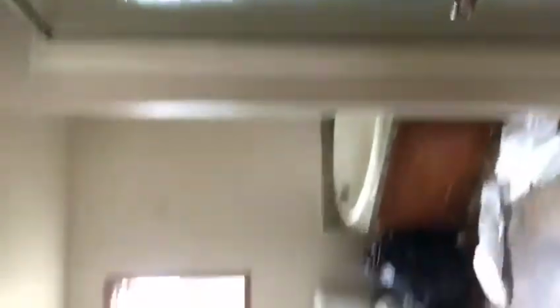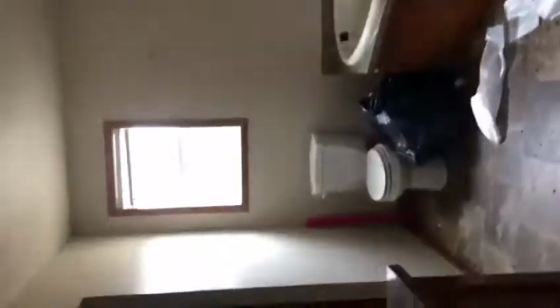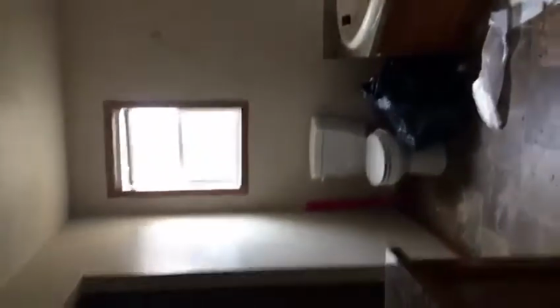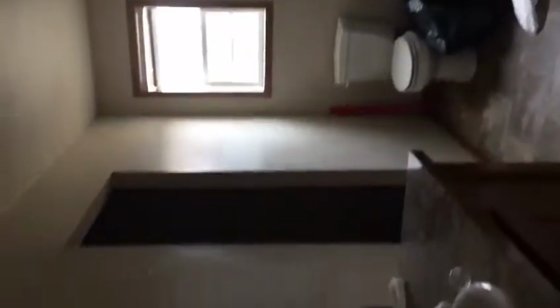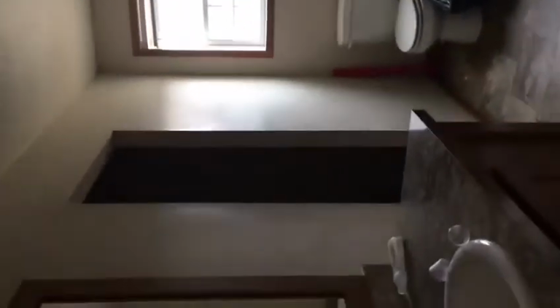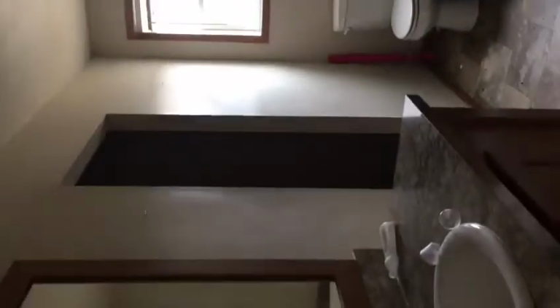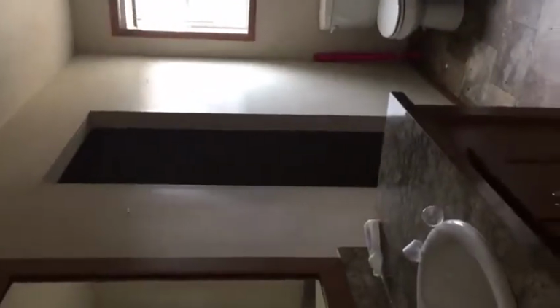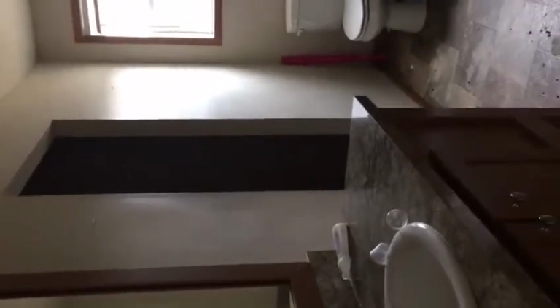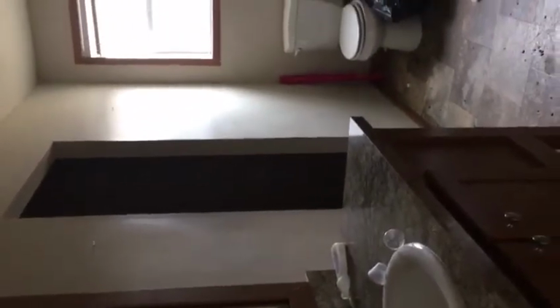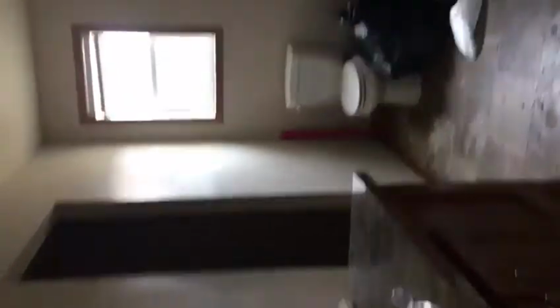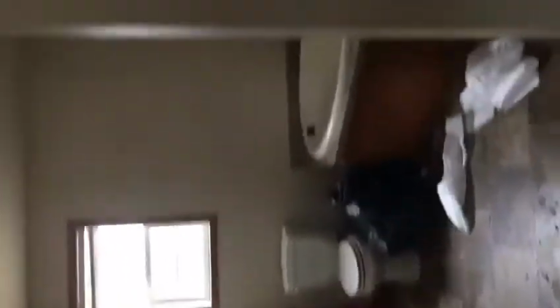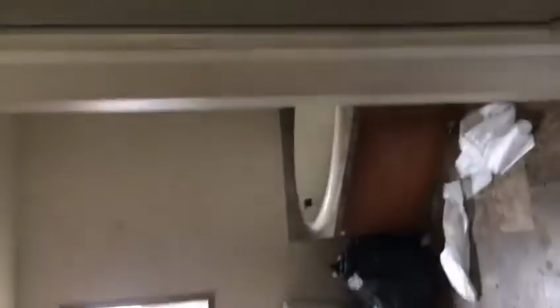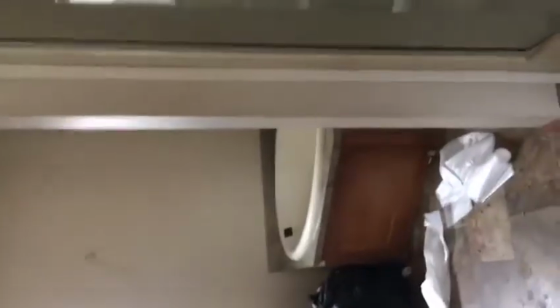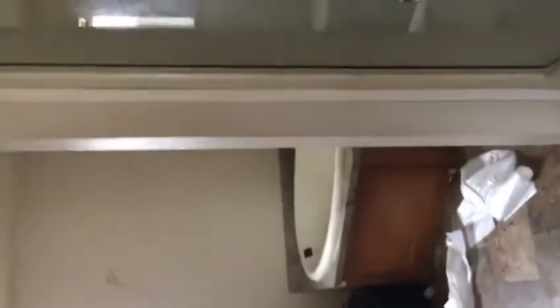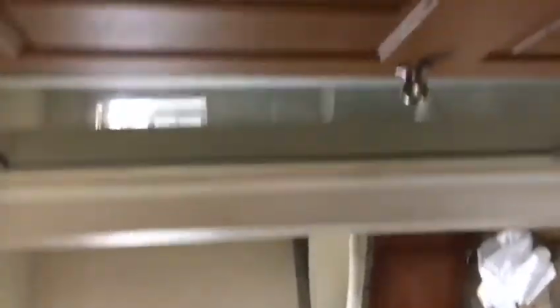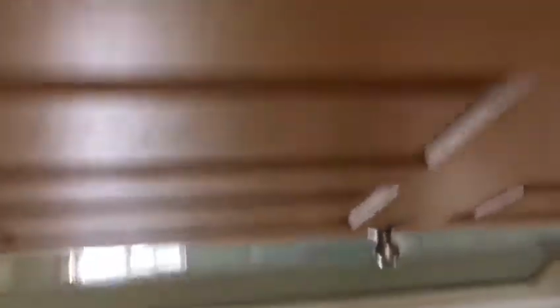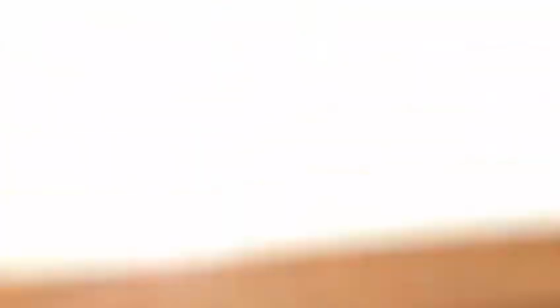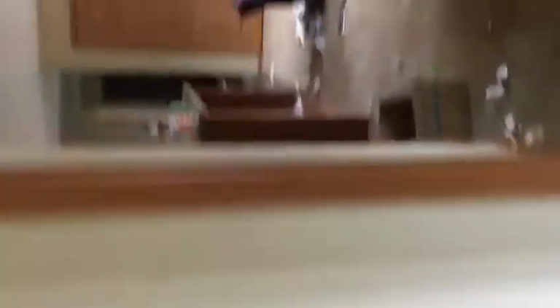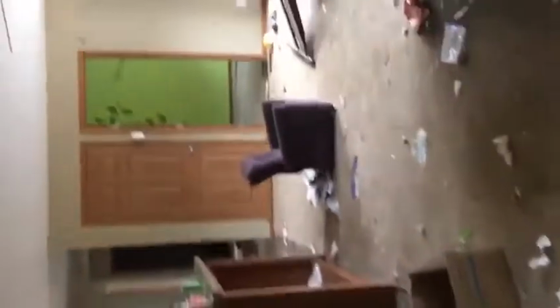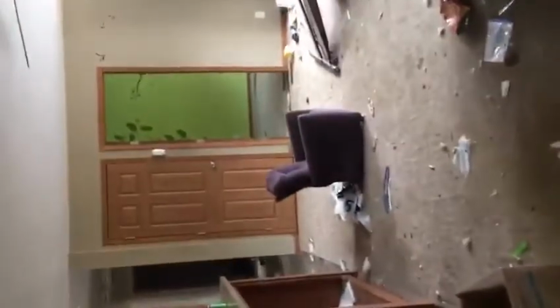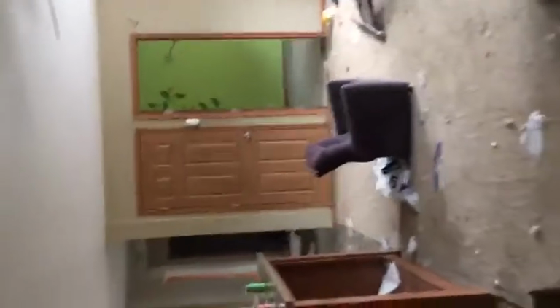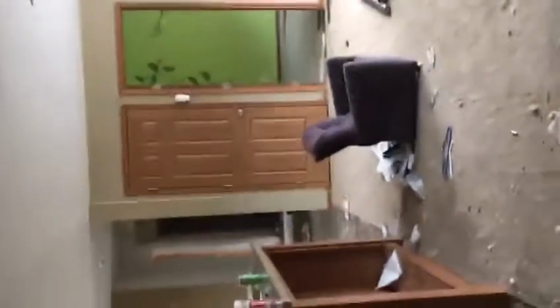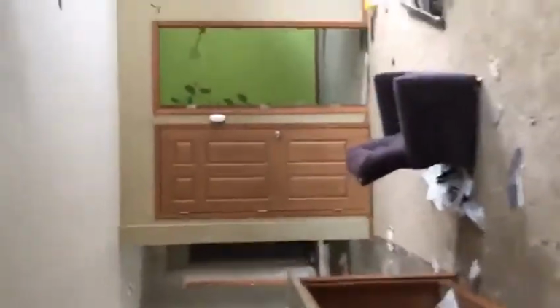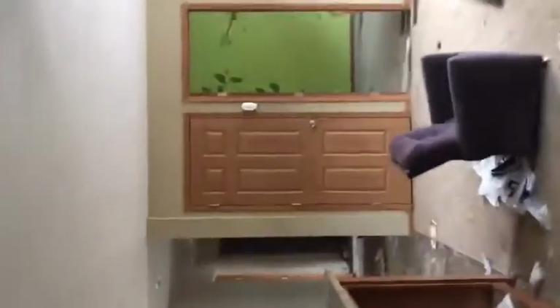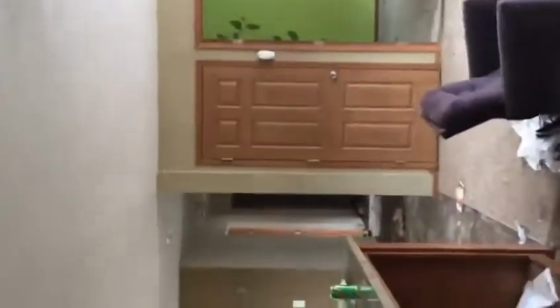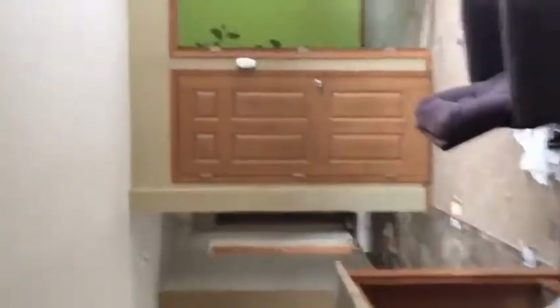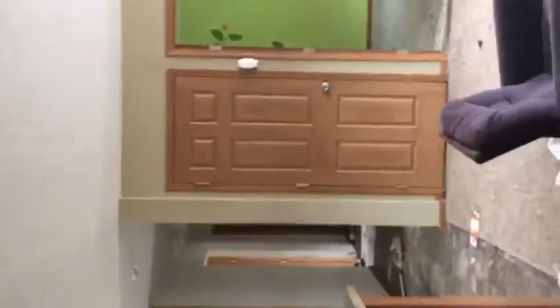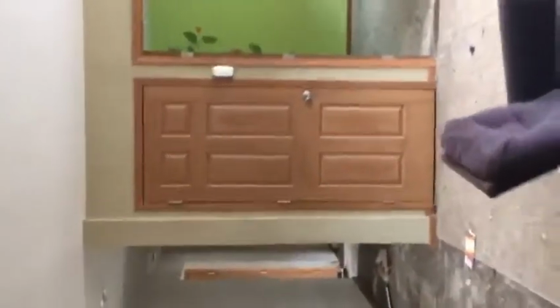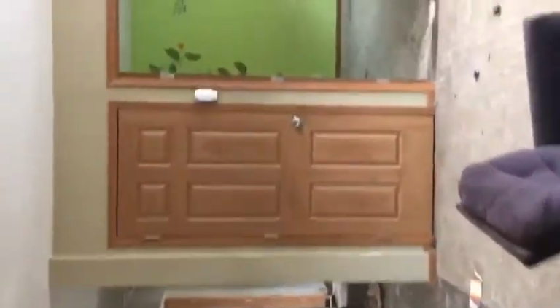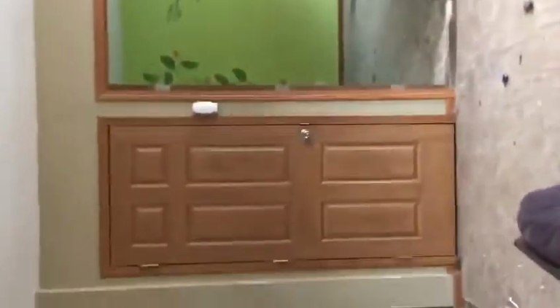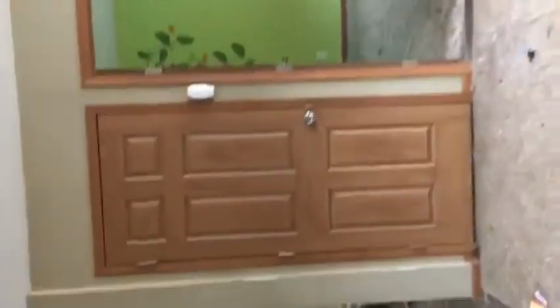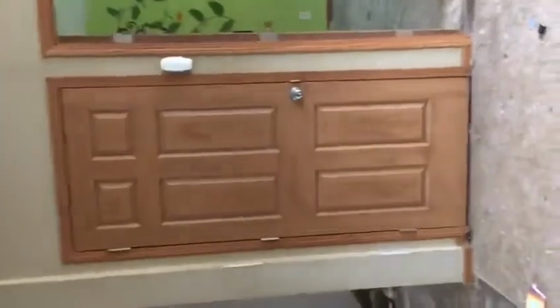The bathroom. And this door right here is the basement, which I've sent a video of, so I will send this over to you.